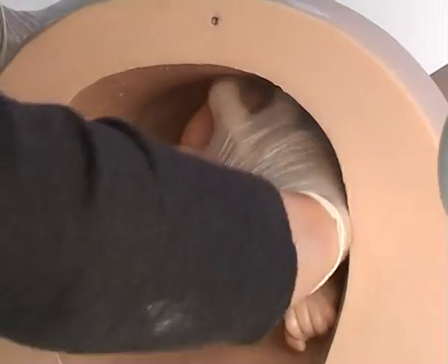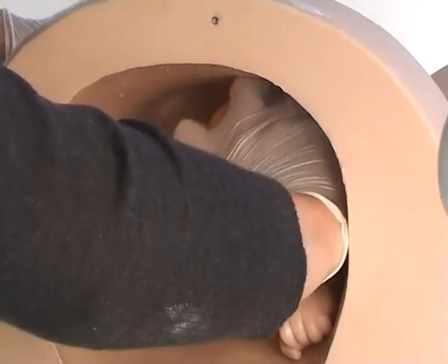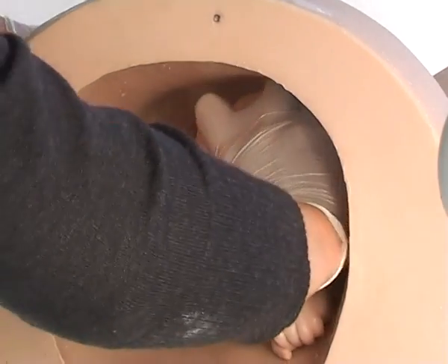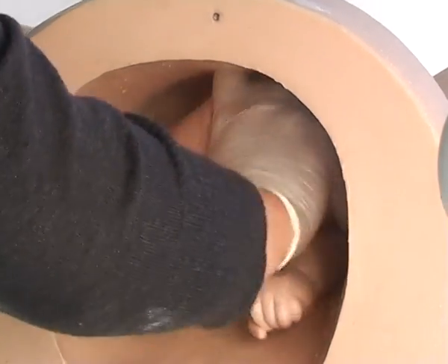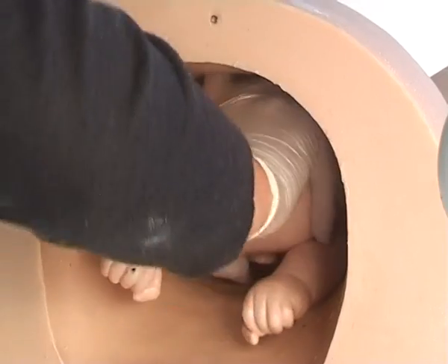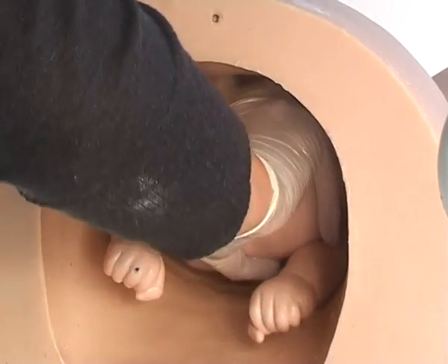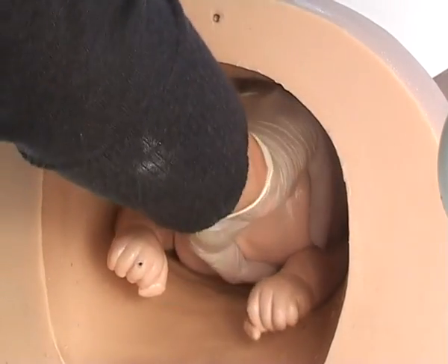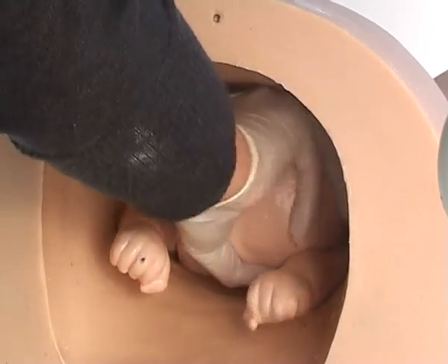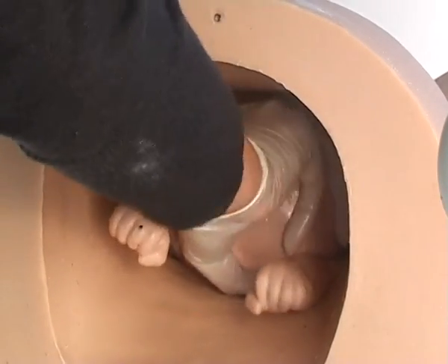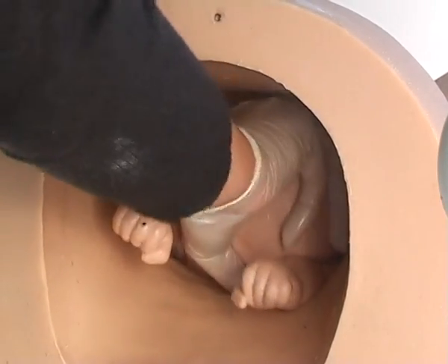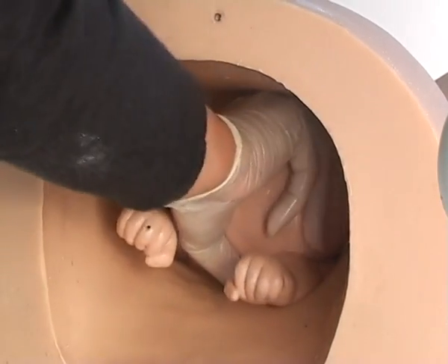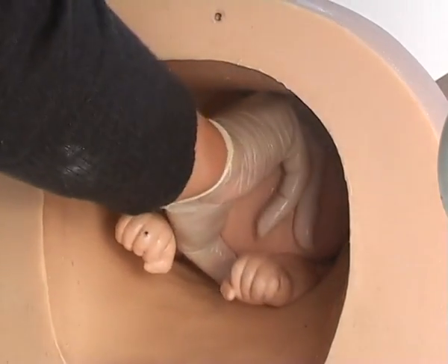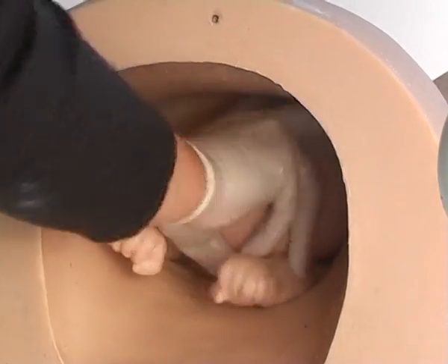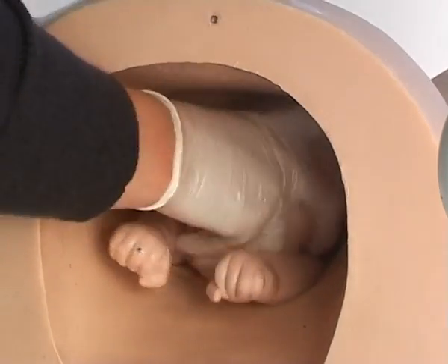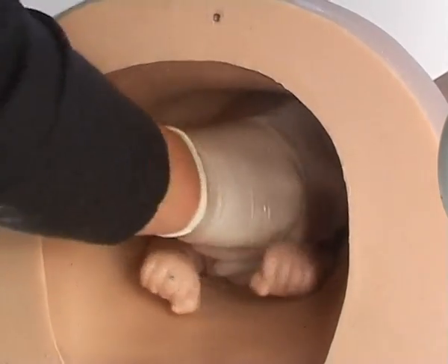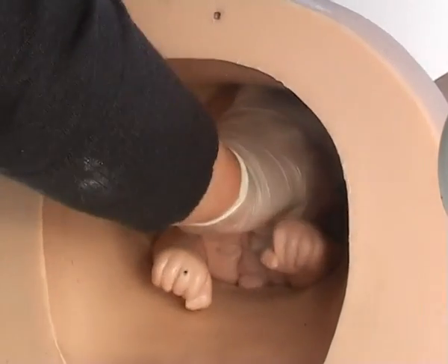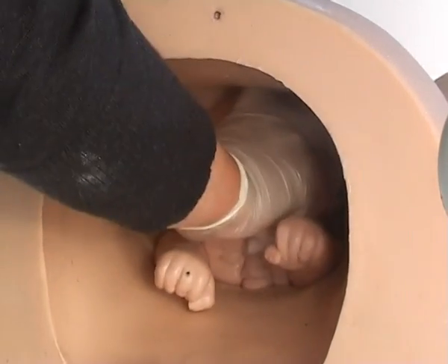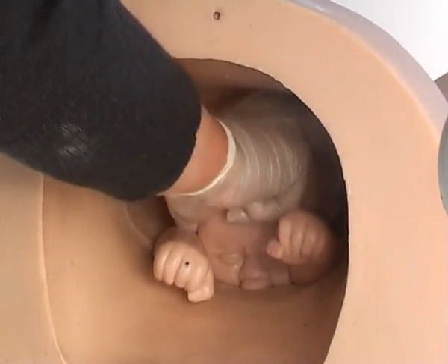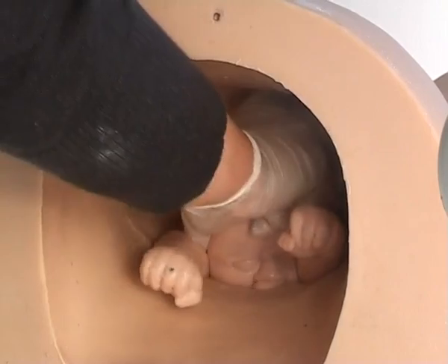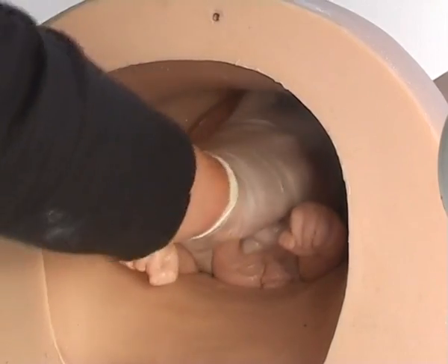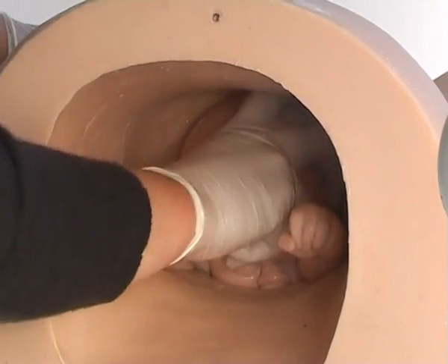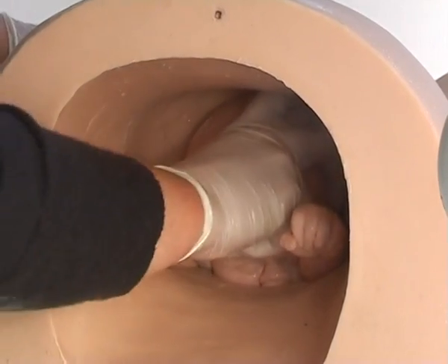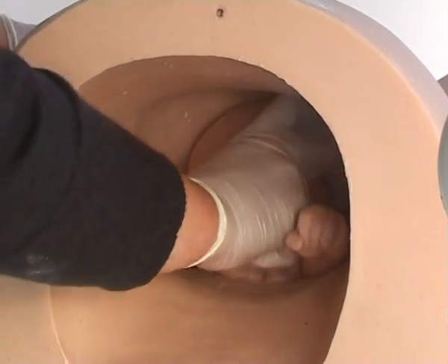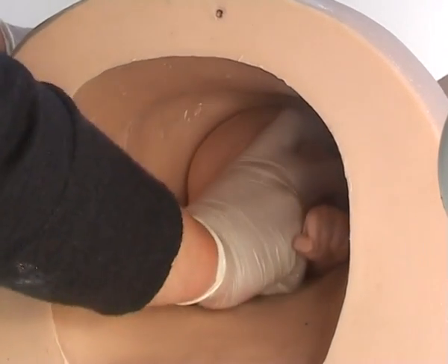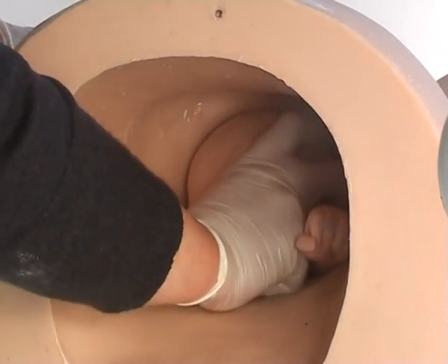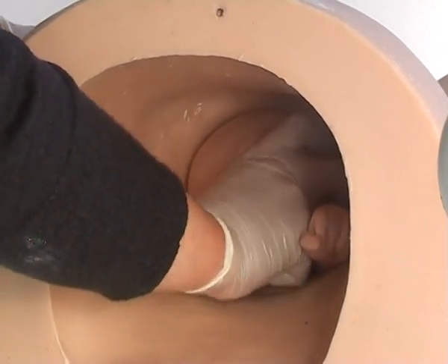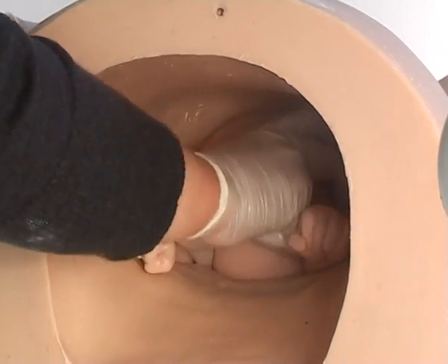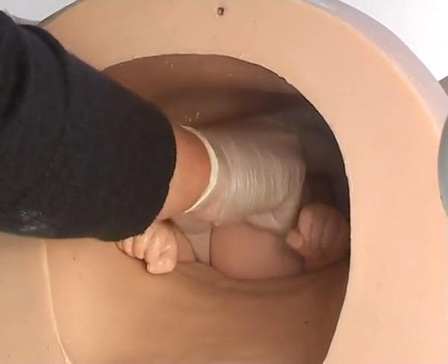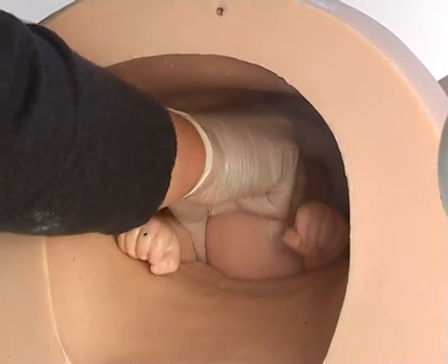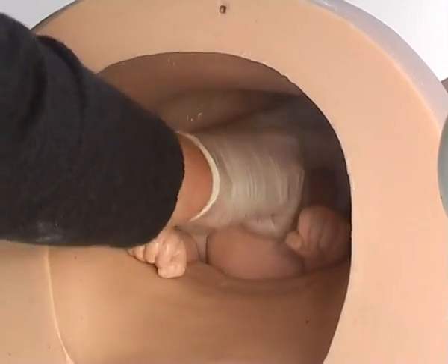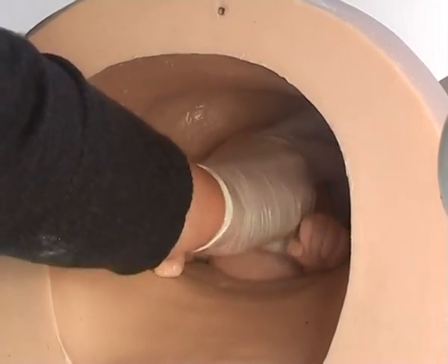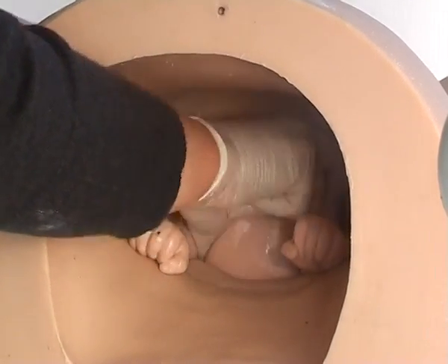Try to get the head through the pelvic brim in the transverse position before swinging the head to the midline. Now push on her head to continue her progress.